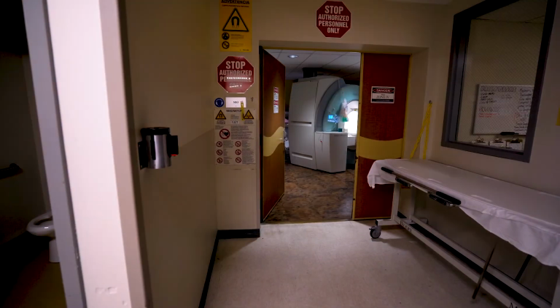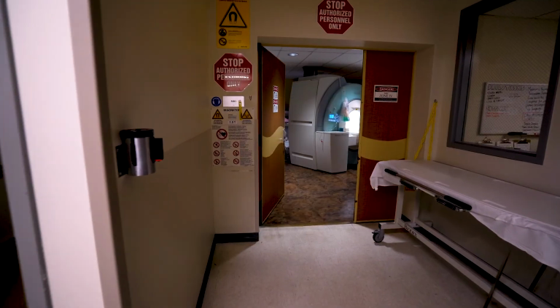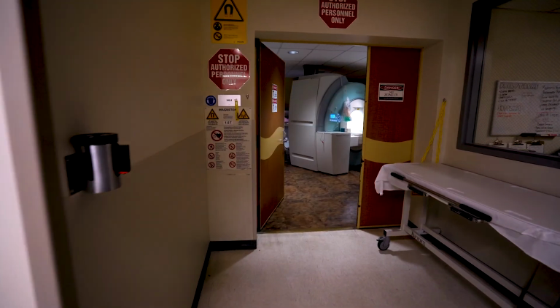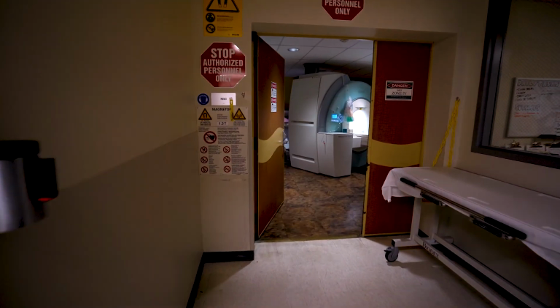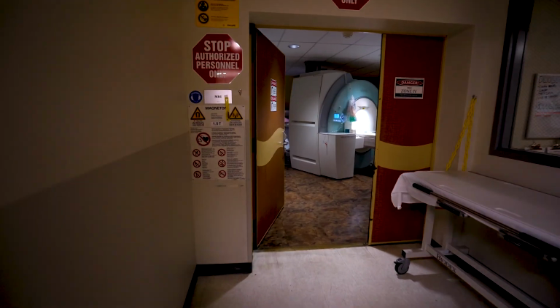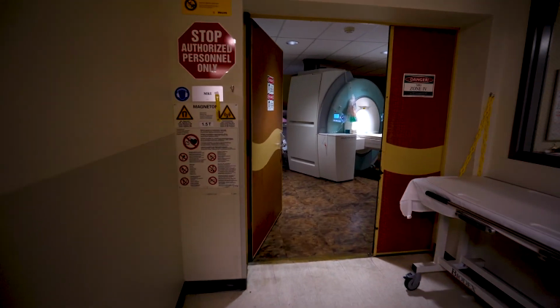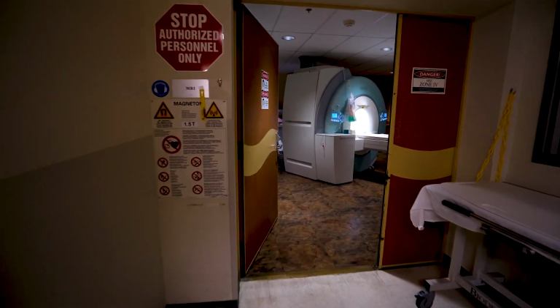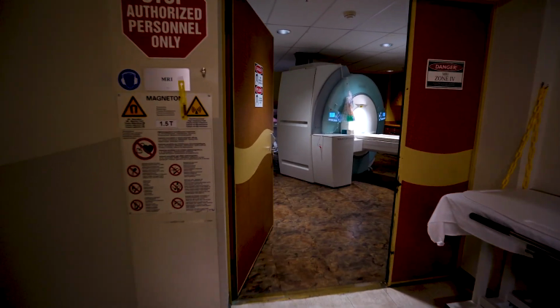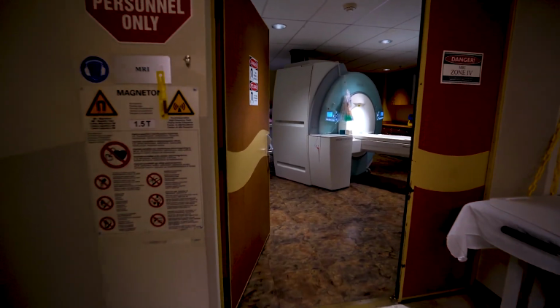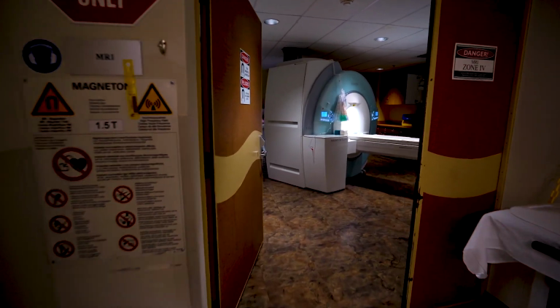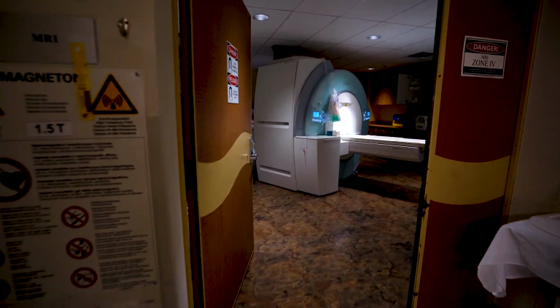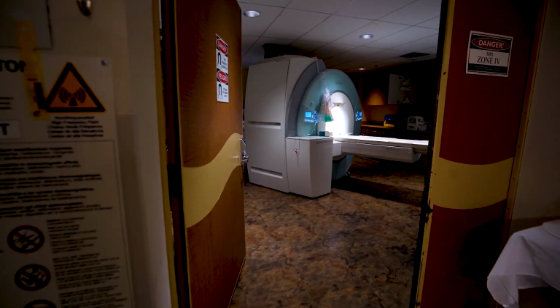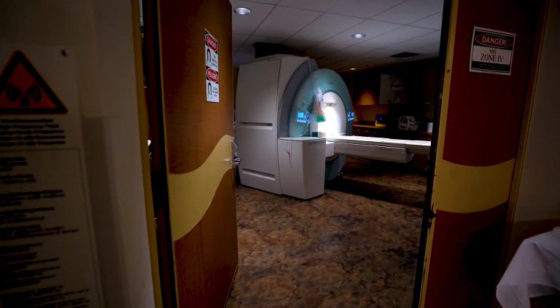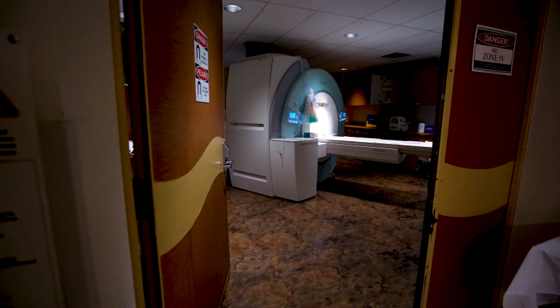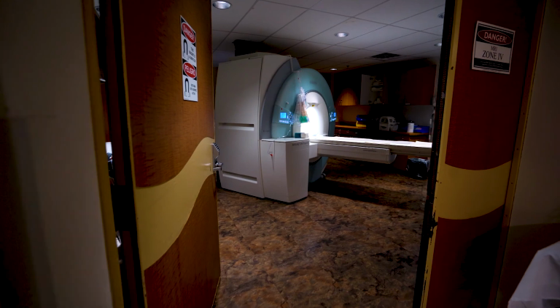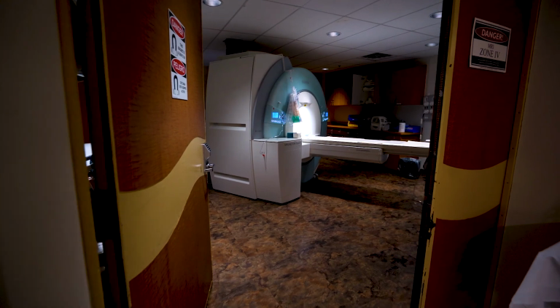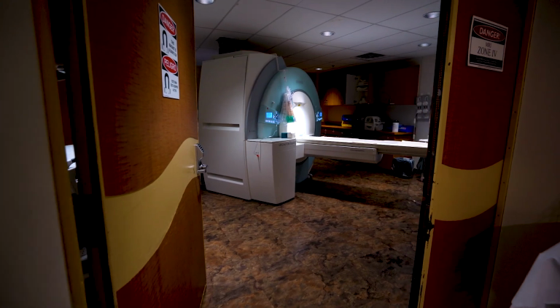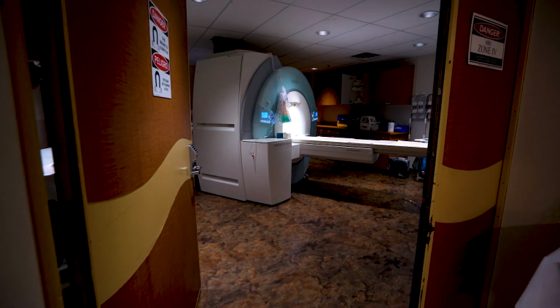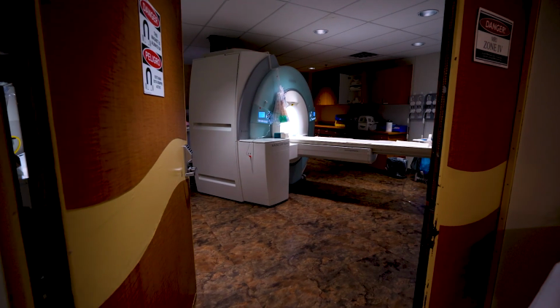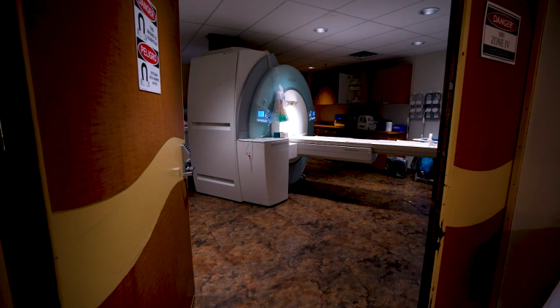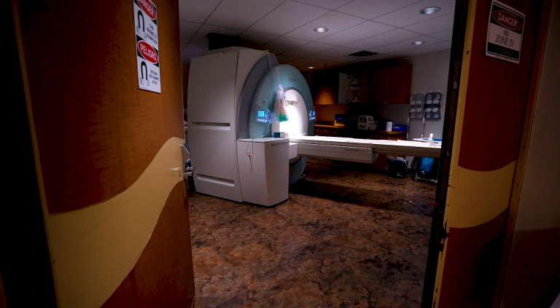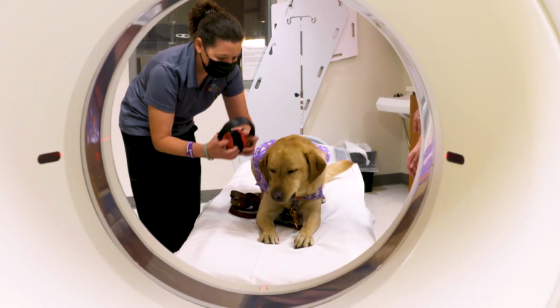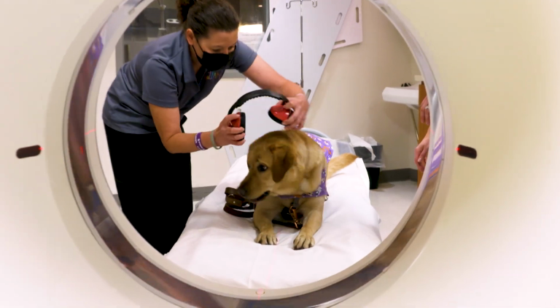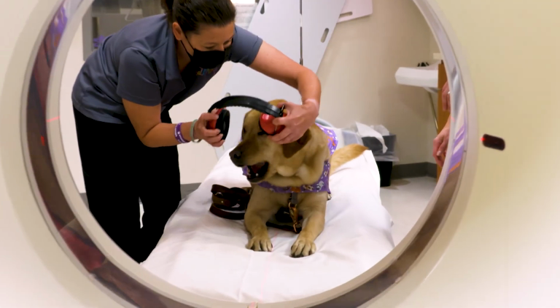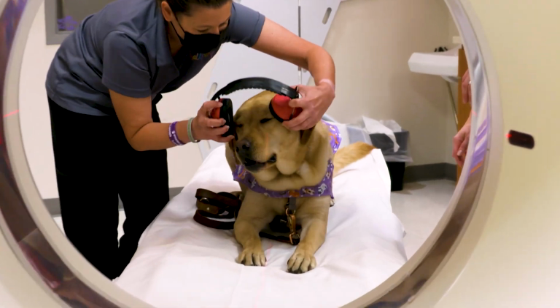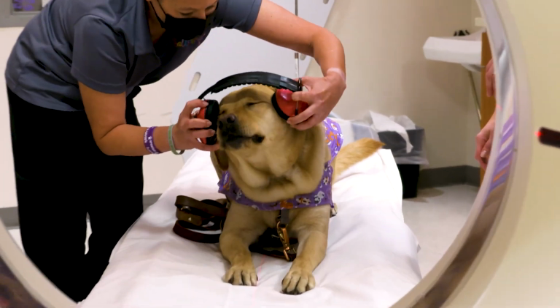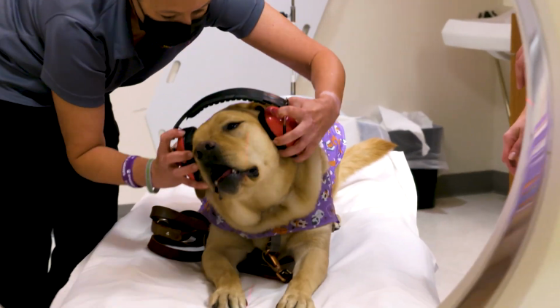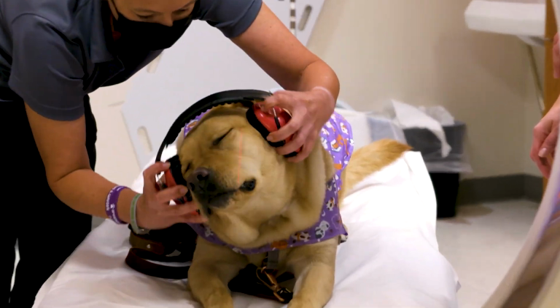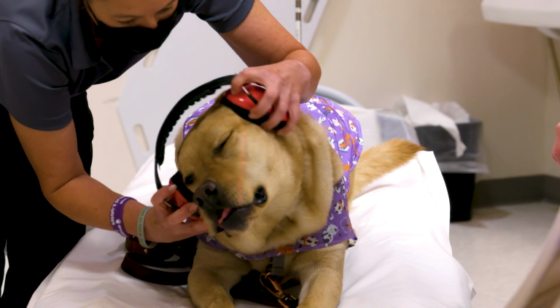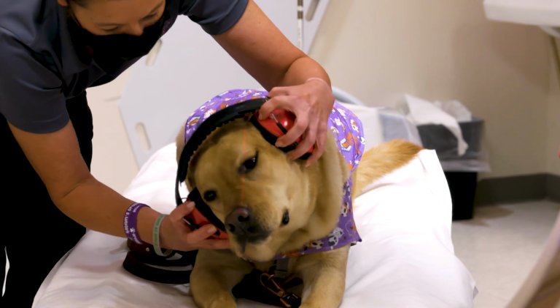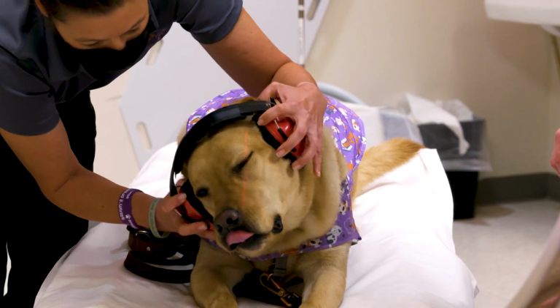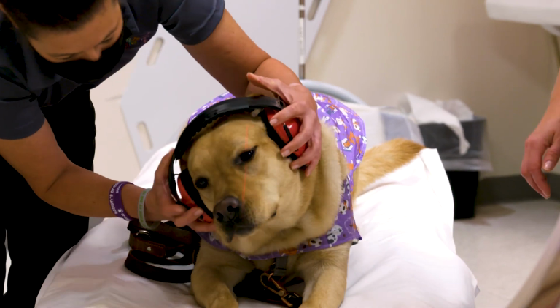The donut camera makes different noises while it's taking pictures. You may hear humming, knocking, beeps, or clicks. But don't worry — you'll have a pair of headphones to listen to your favorite songs.